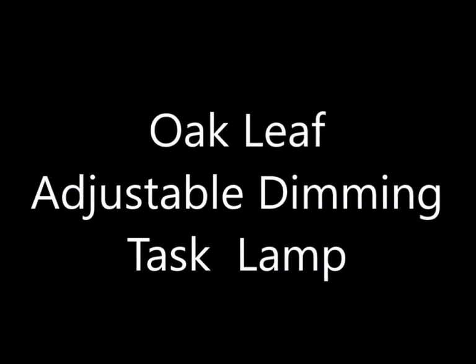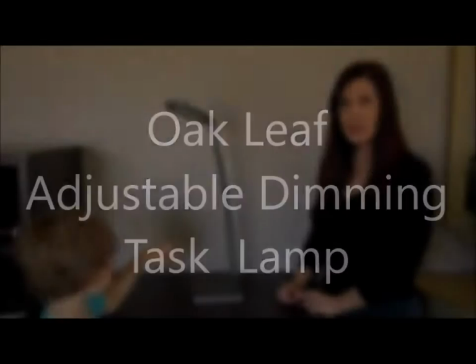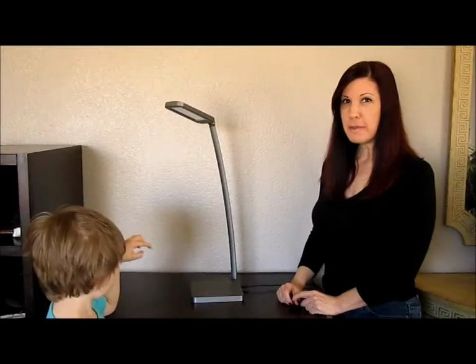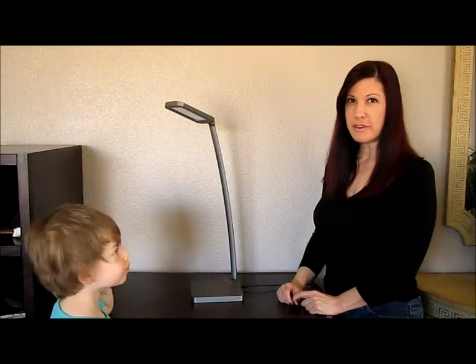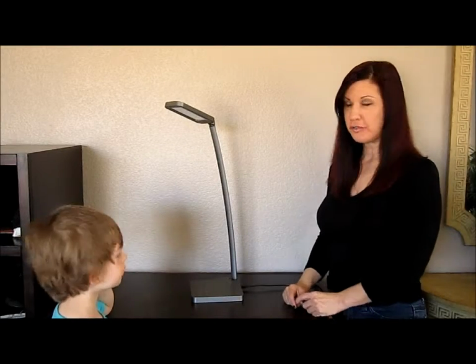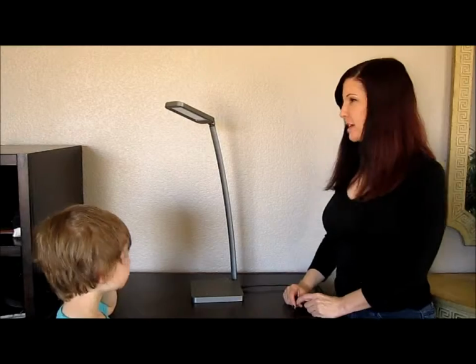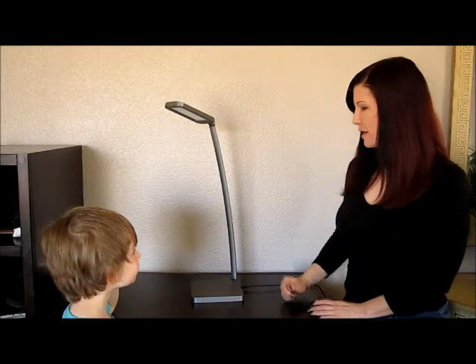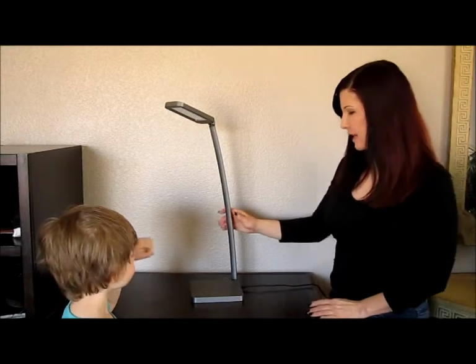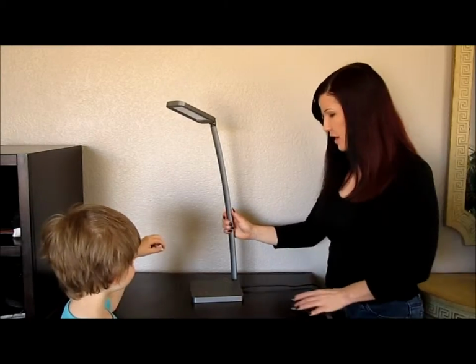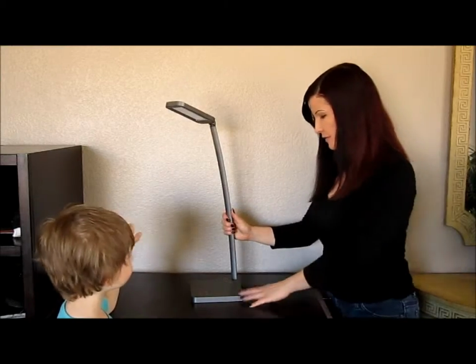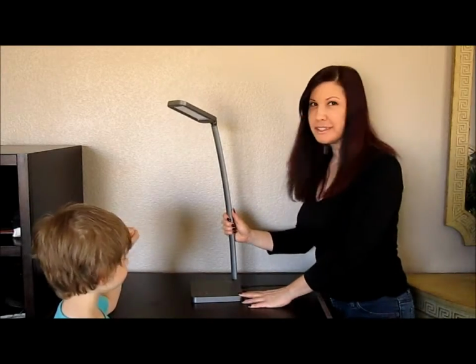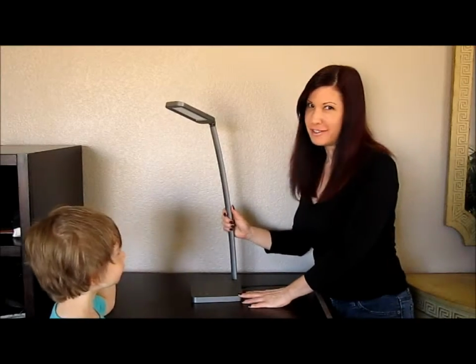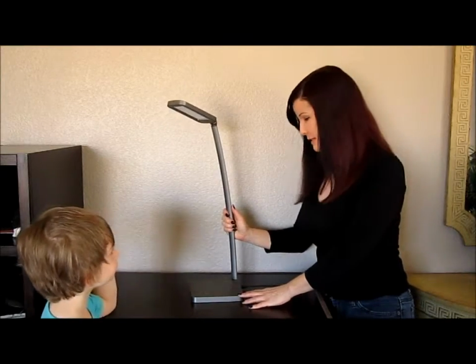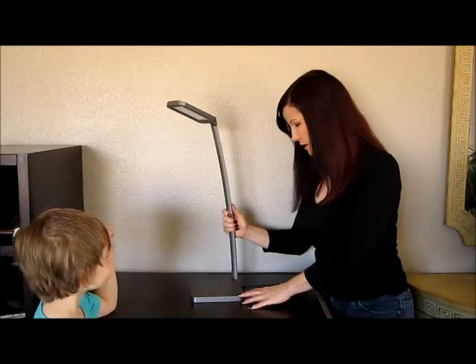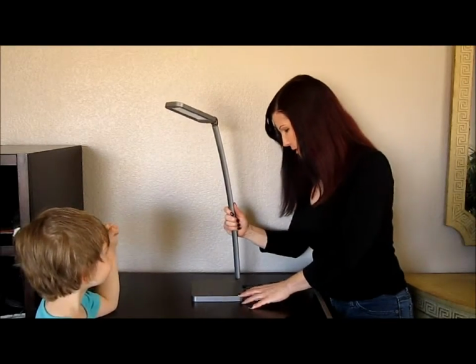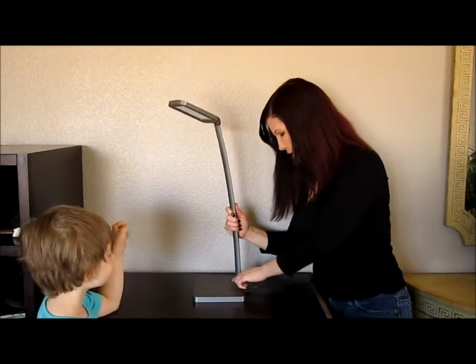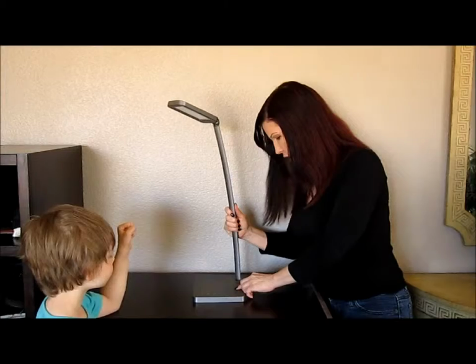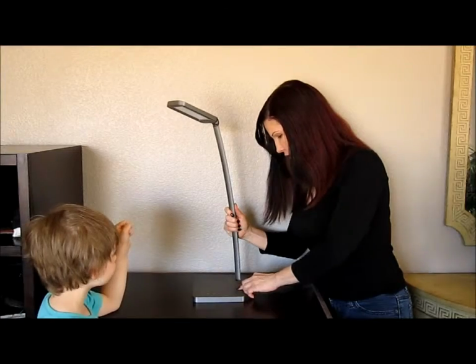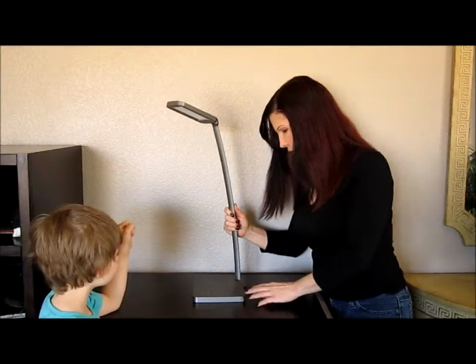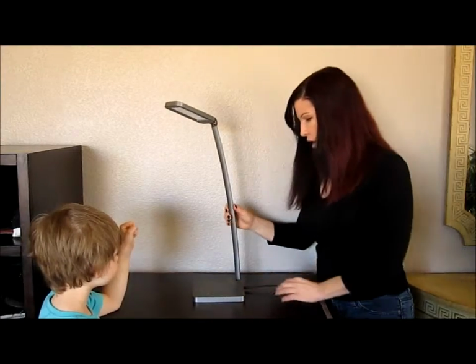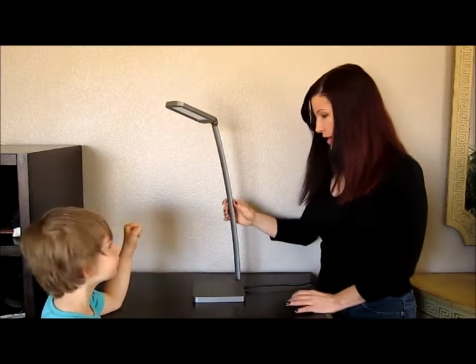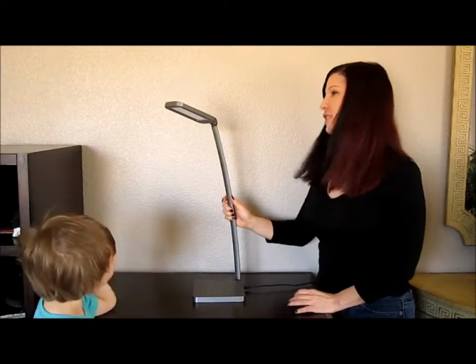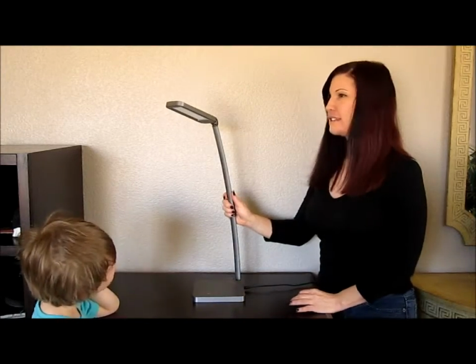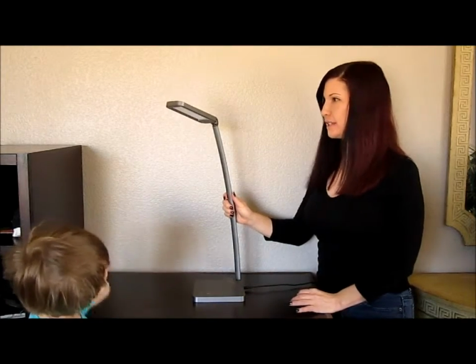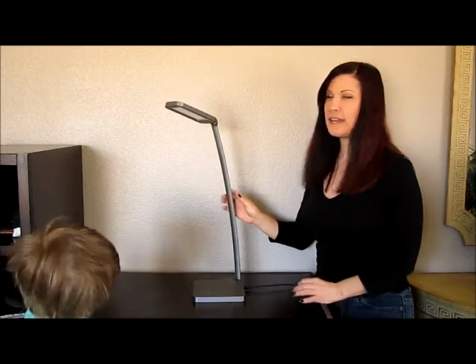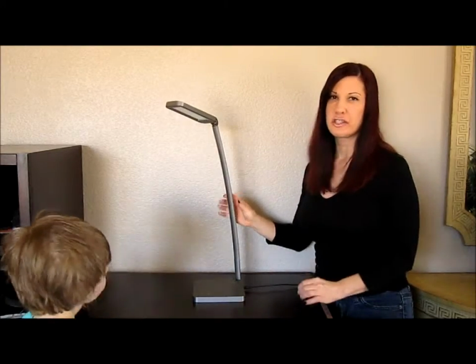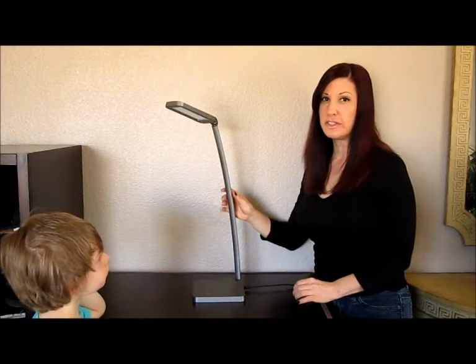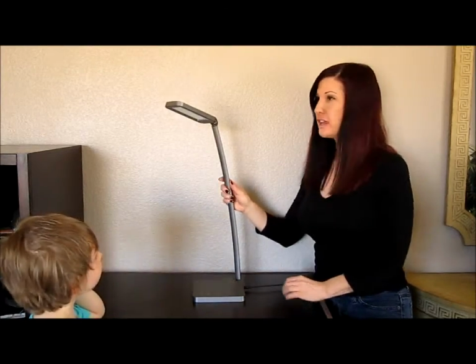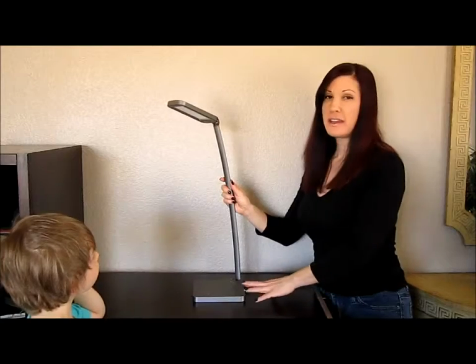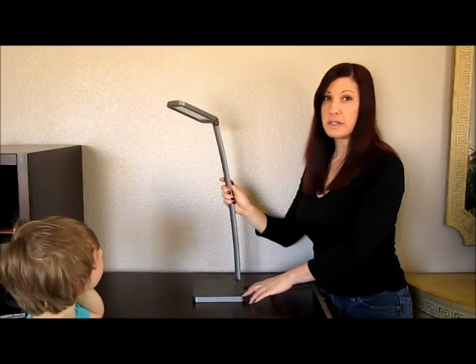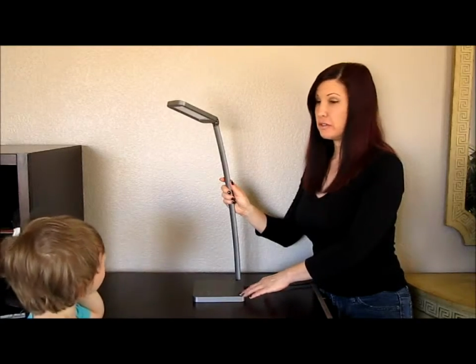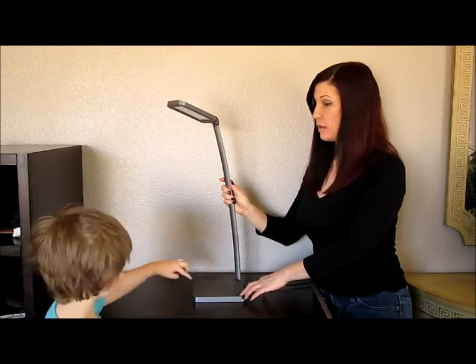Hi everyone, it's Melanie from EnjoyFreebies.com, and today I'm going to be talking about this really awesome desk light that I got from a company called Oakleaf. What this light does is it has adjustable features, and I'm going to show you how it works.